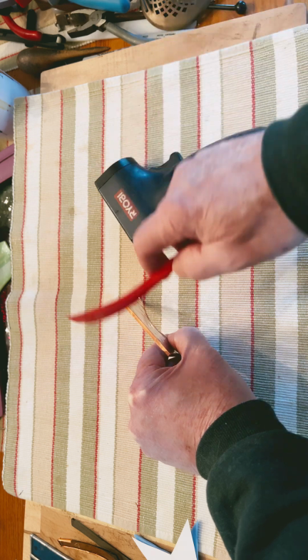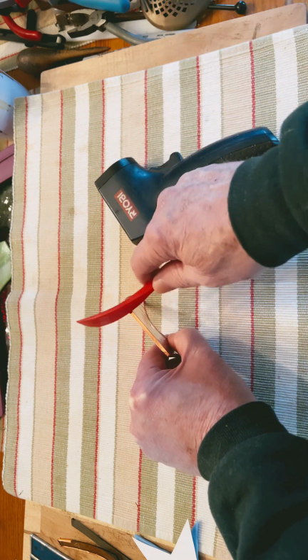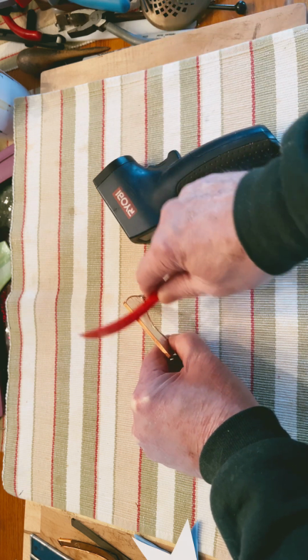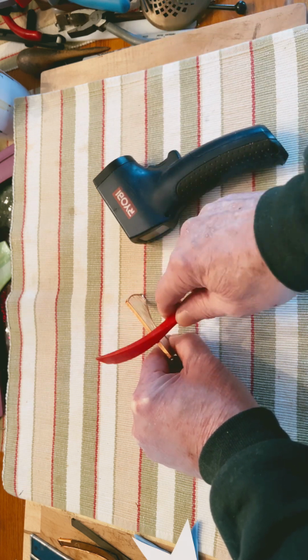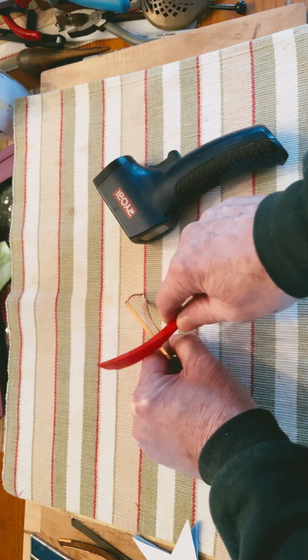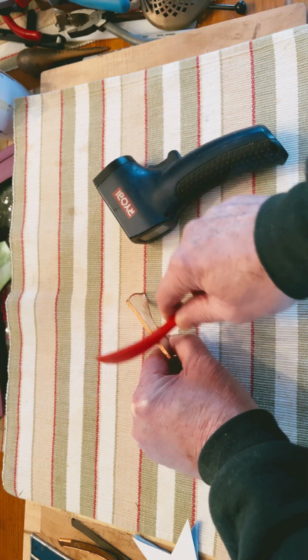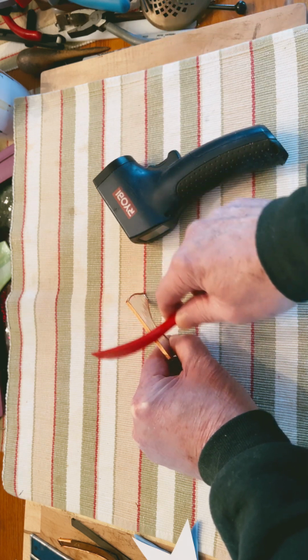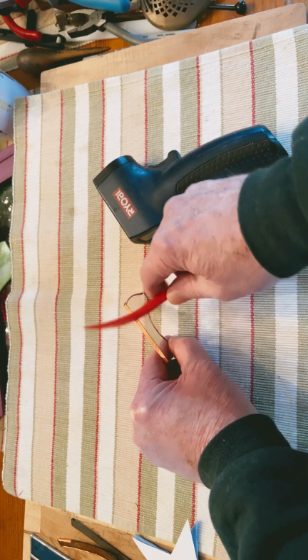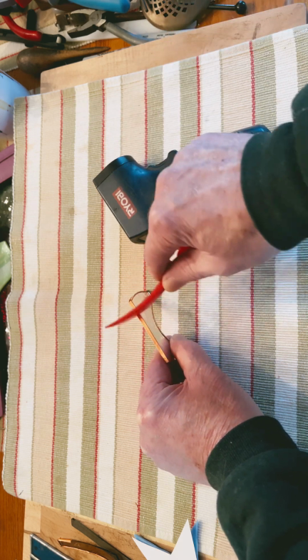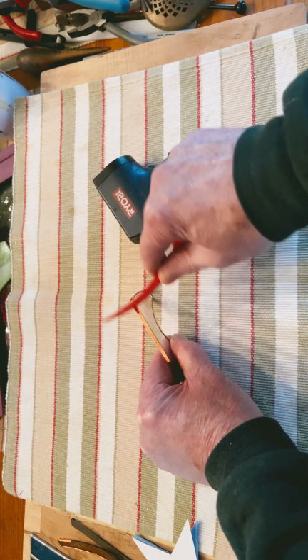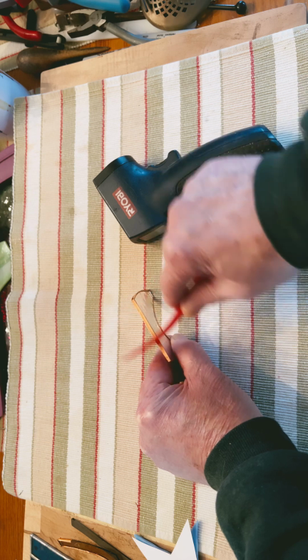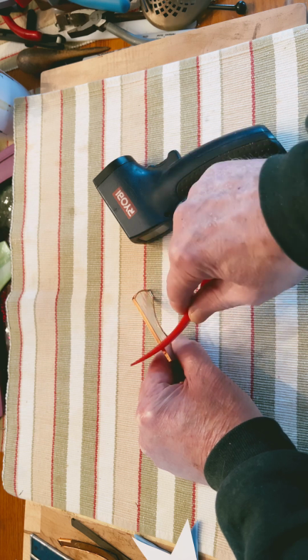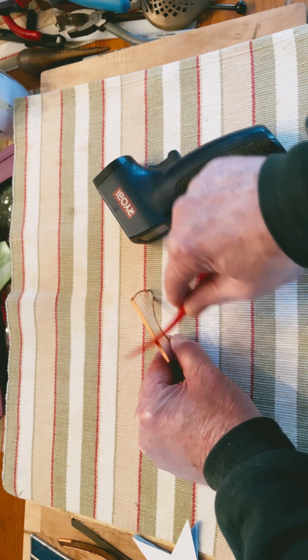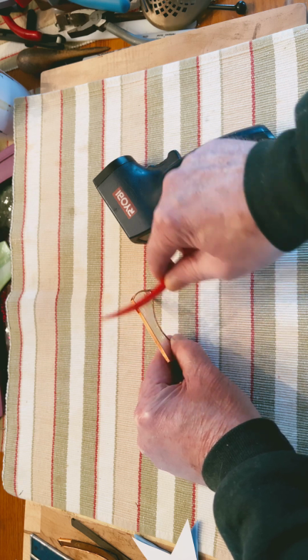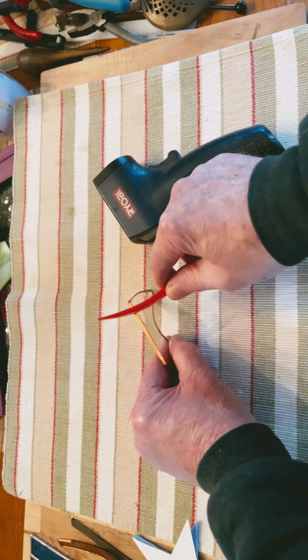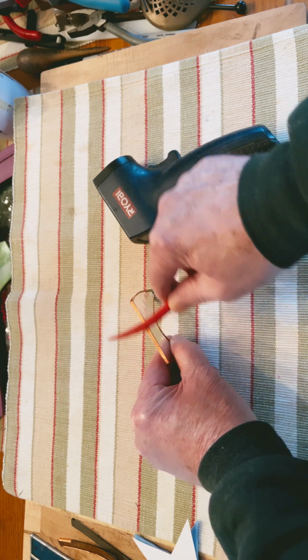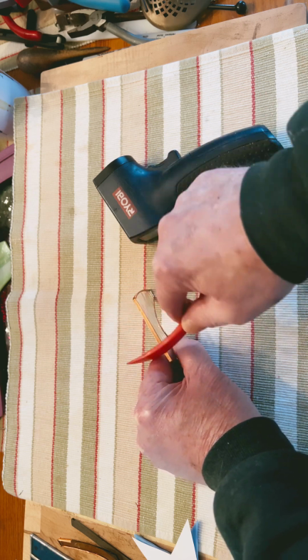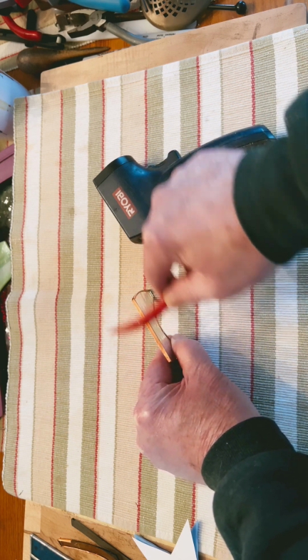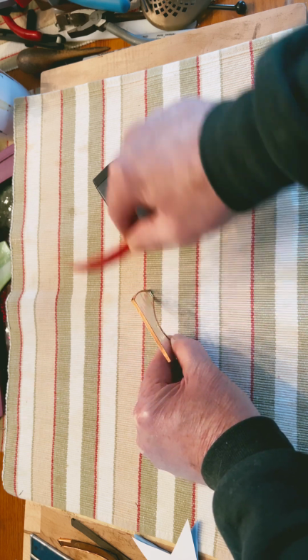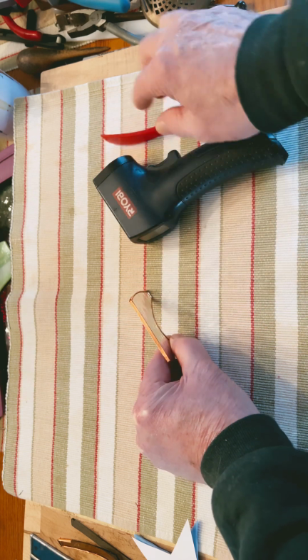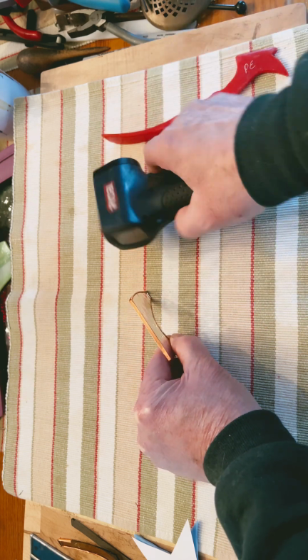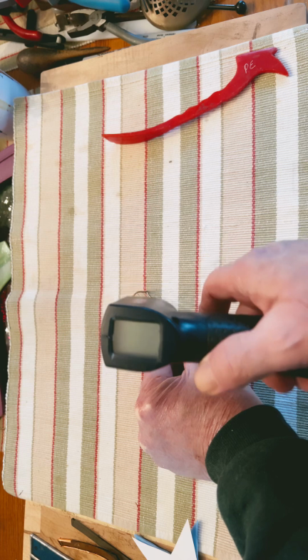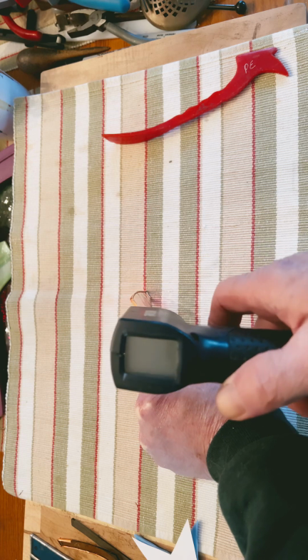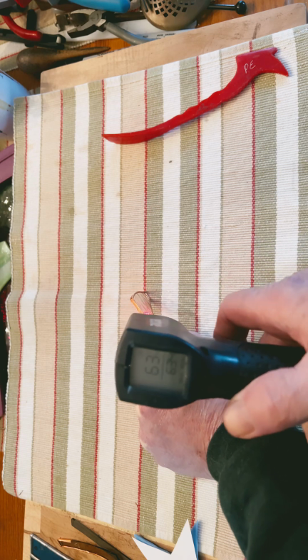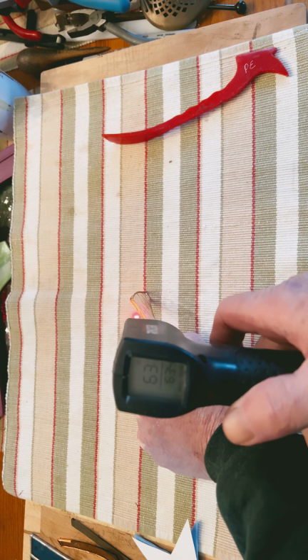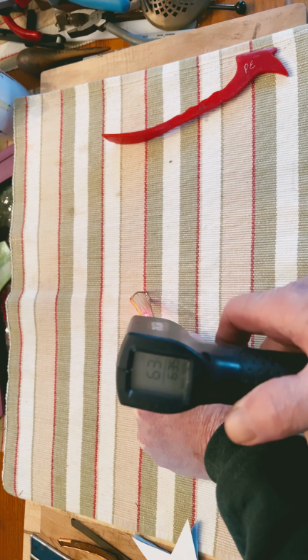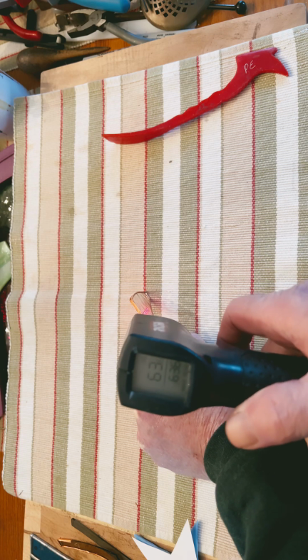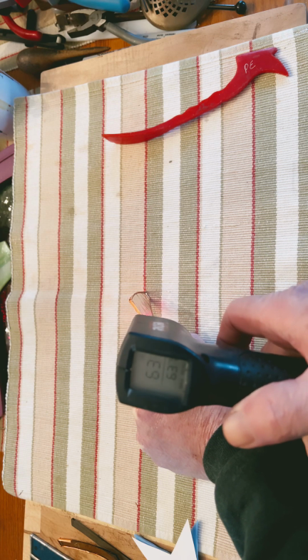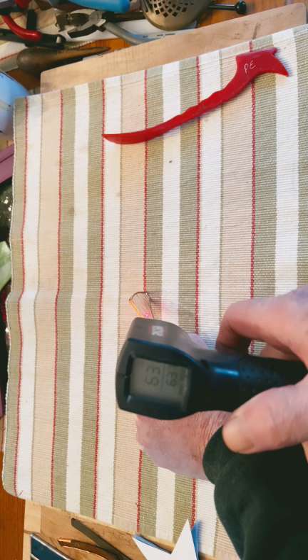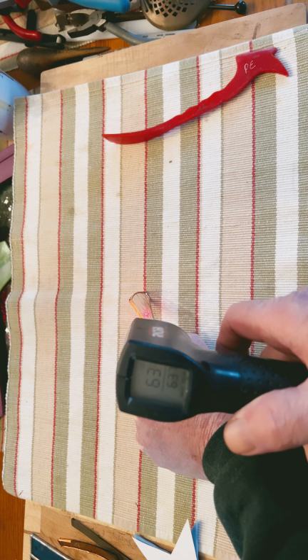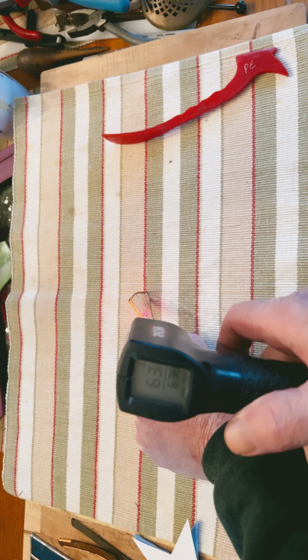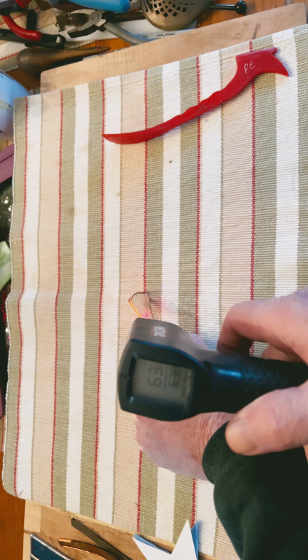And we're going to burnish. We'll be very generous with it. And immediately test it. 63 degrees.